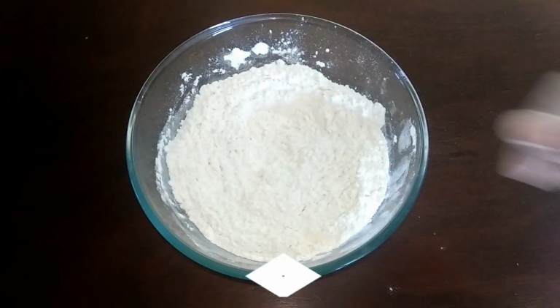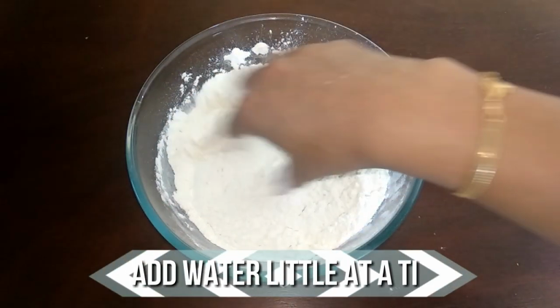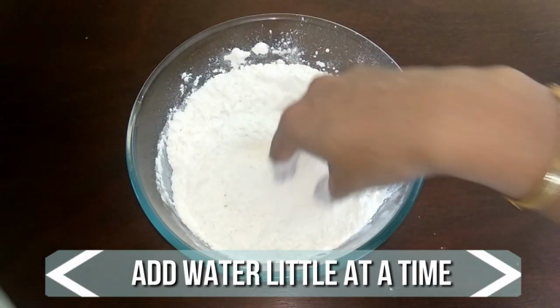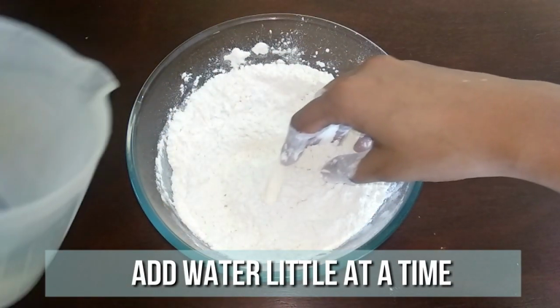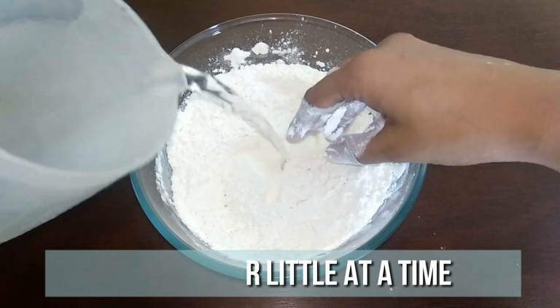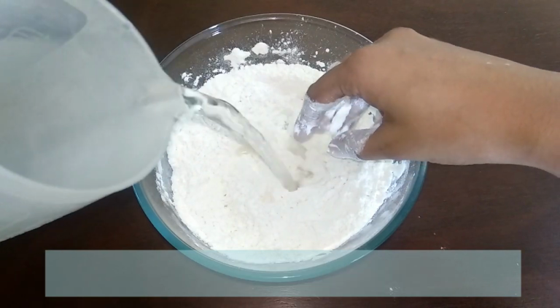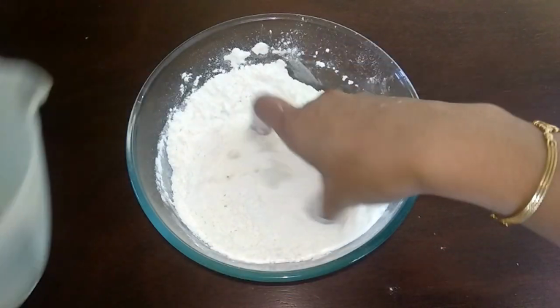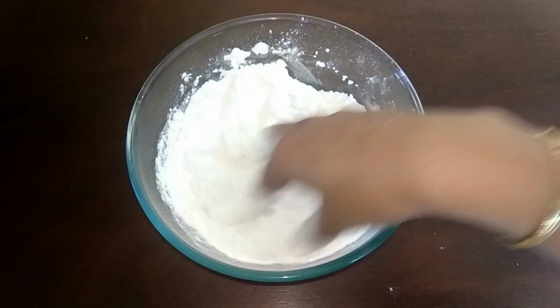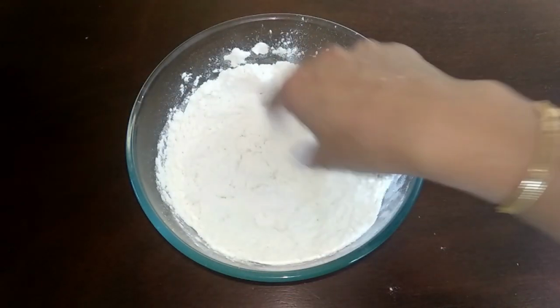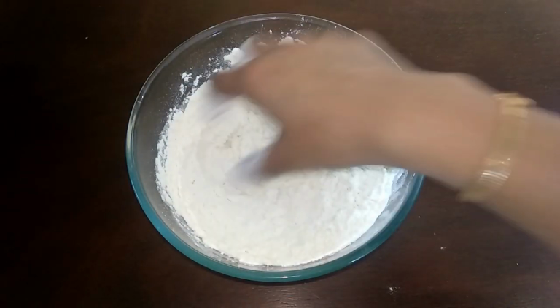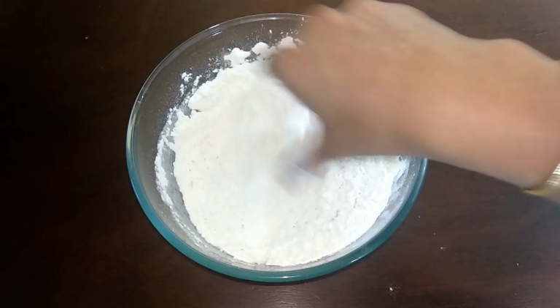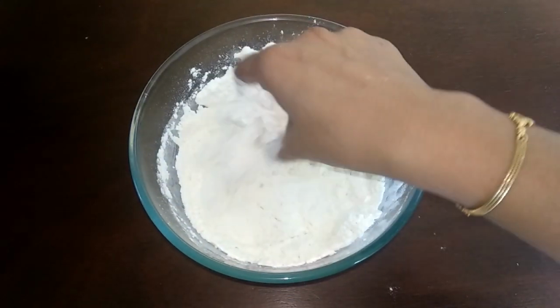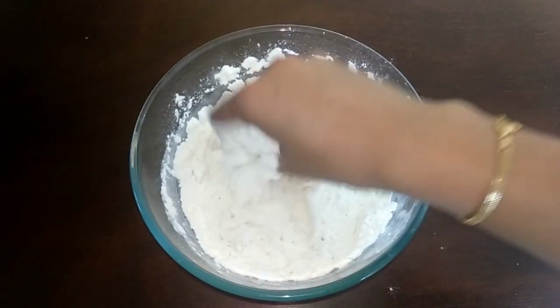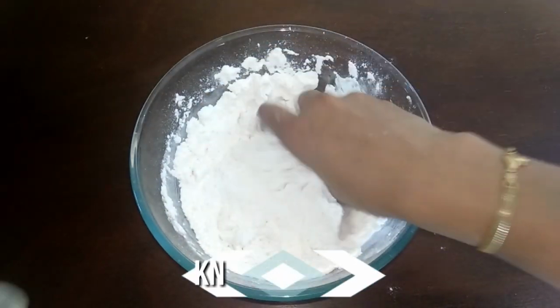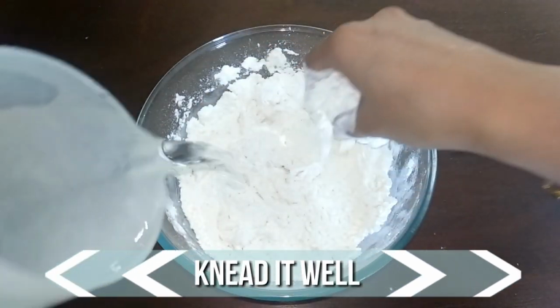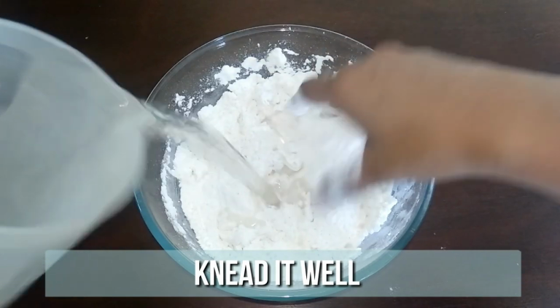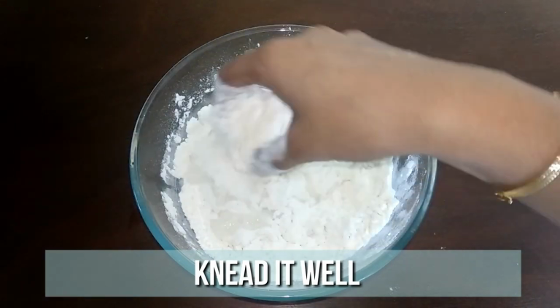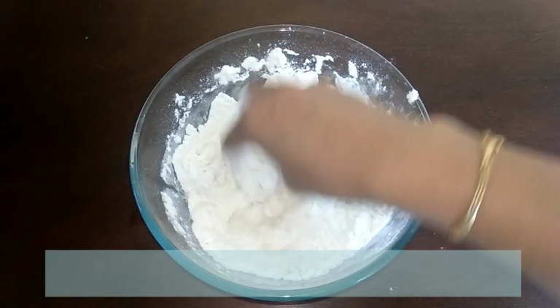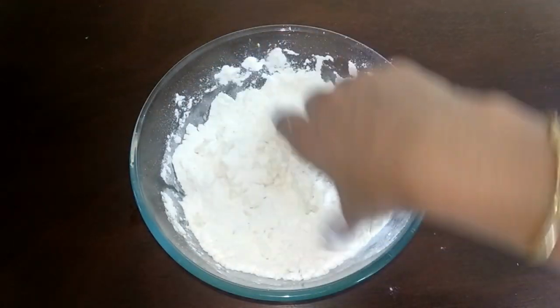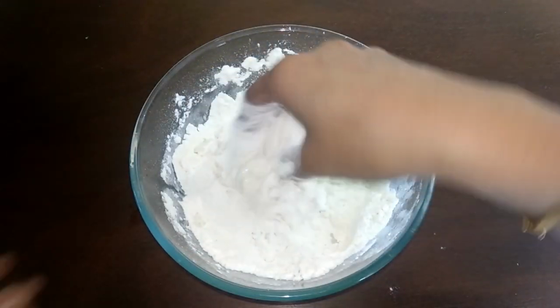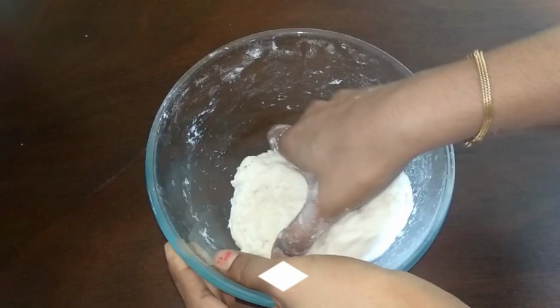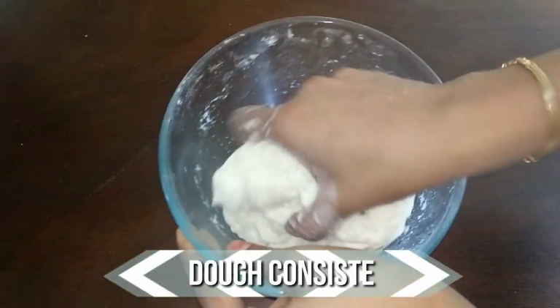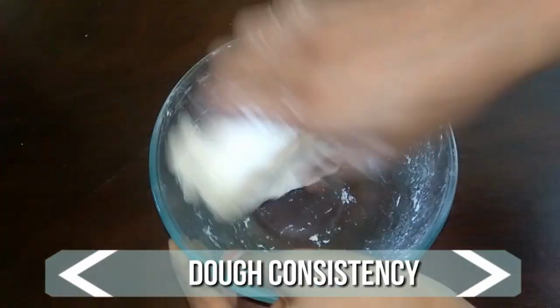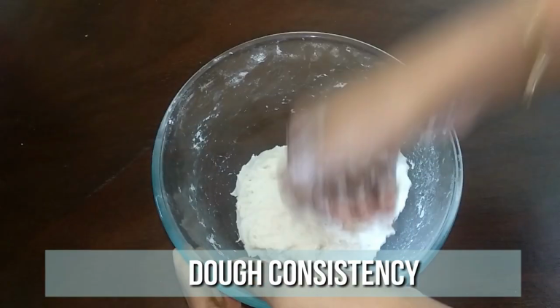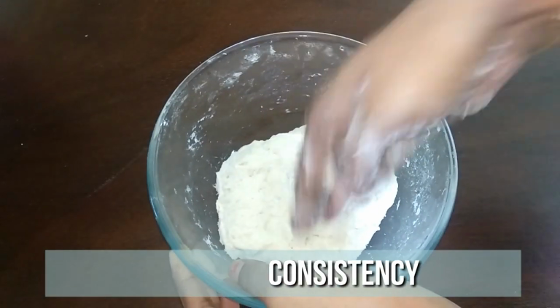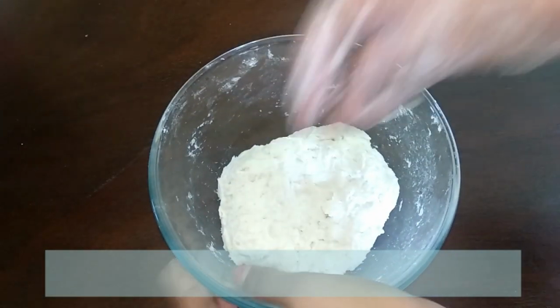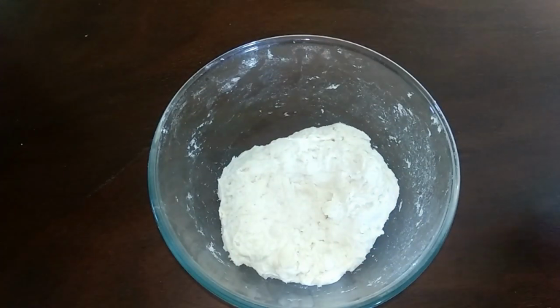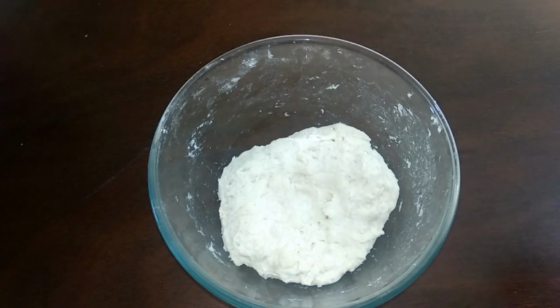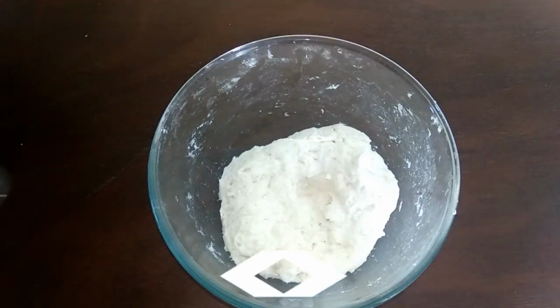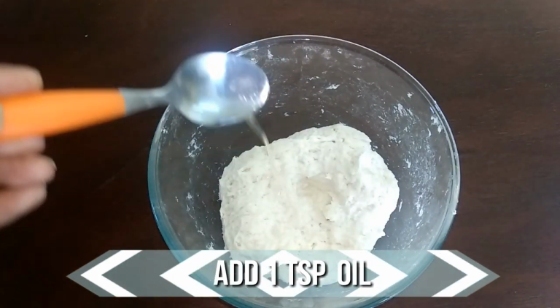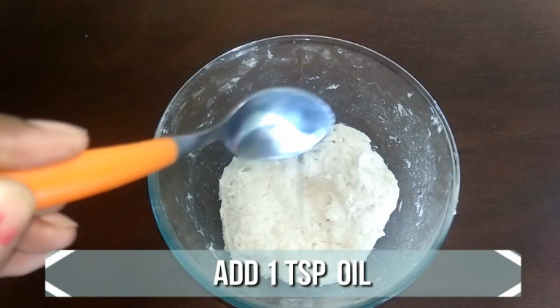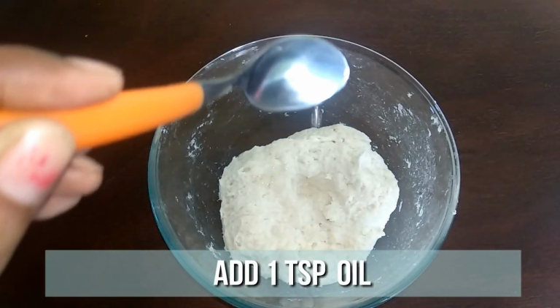Dig up well in the center and start adding little water at a time. Knead well. We are looking for a chapati batter consistency. Now we have the proper consistency, so start adding one teaspoon of oil at a time and knead well.